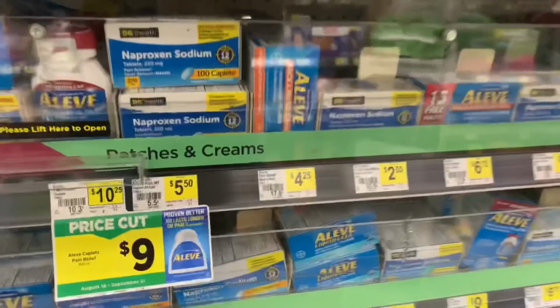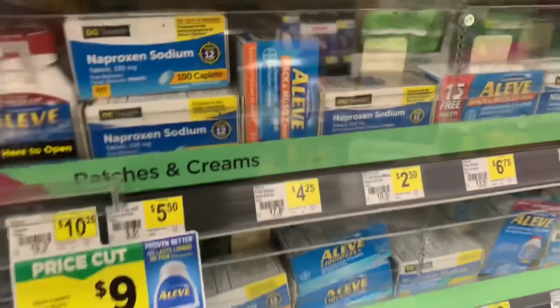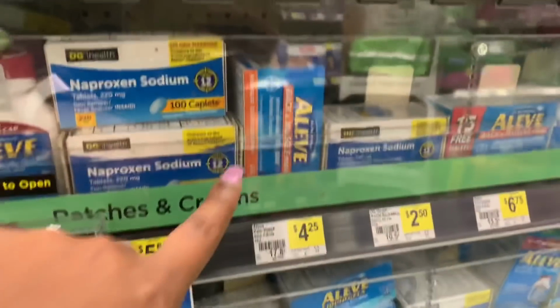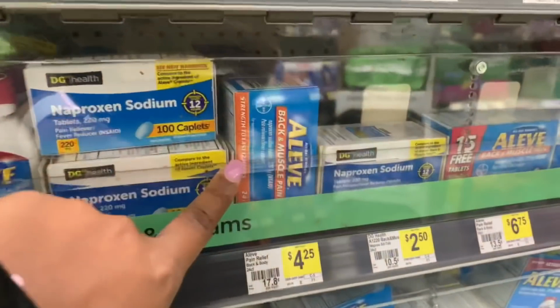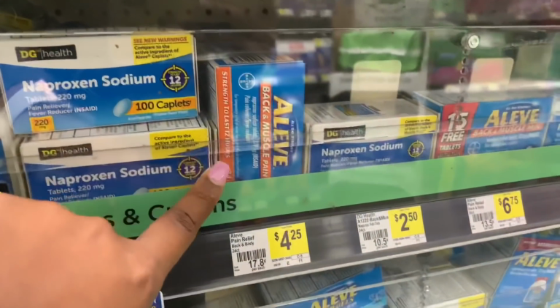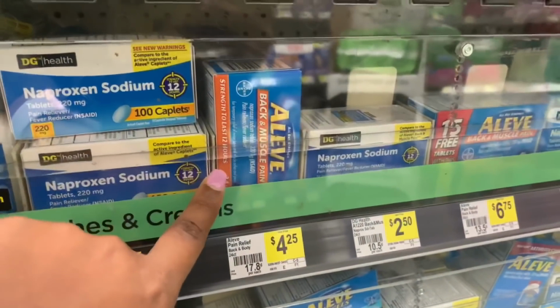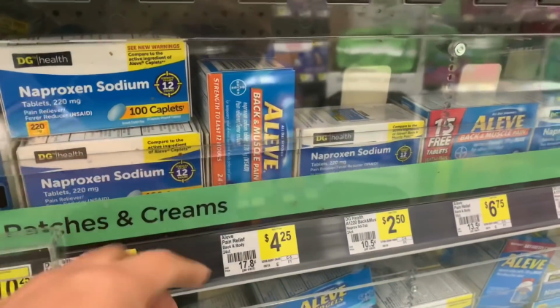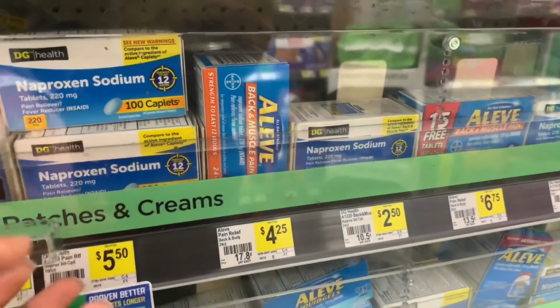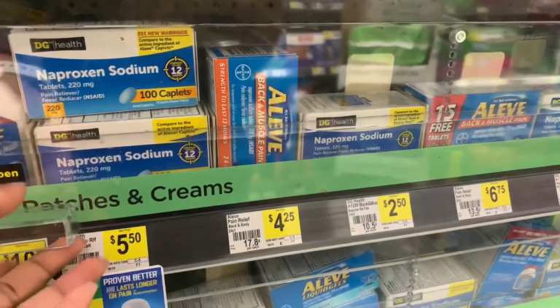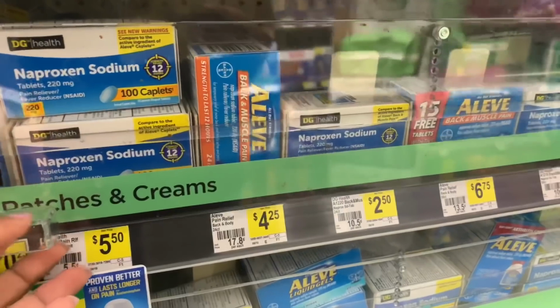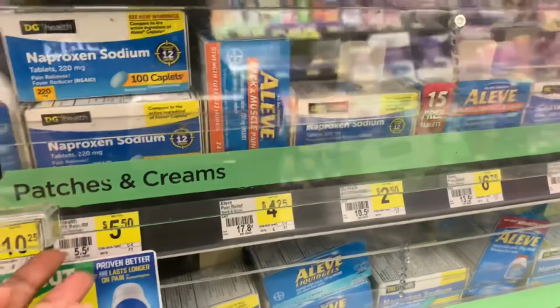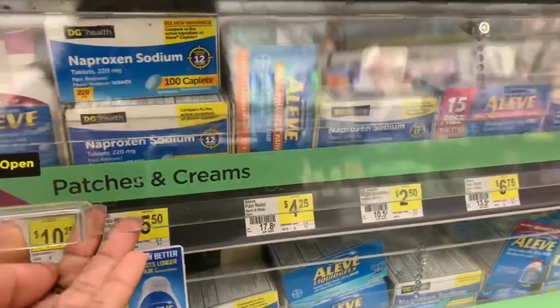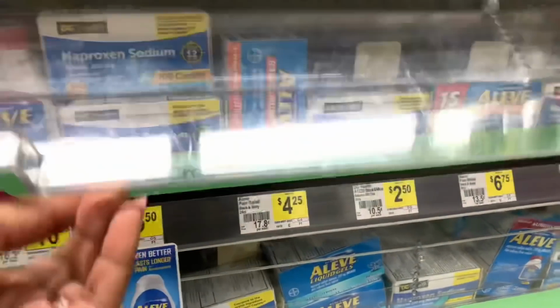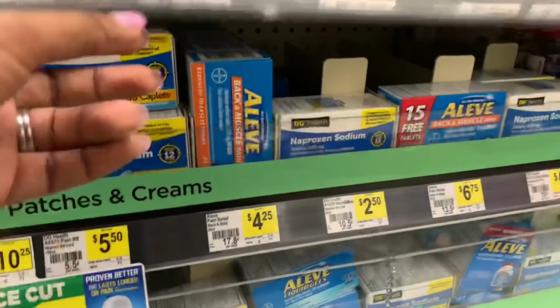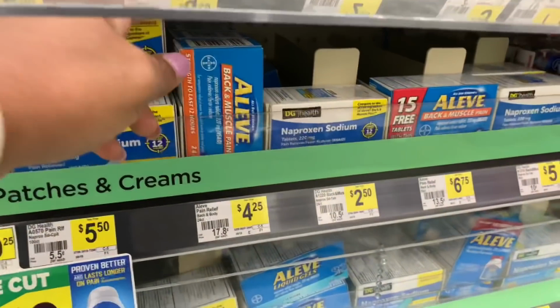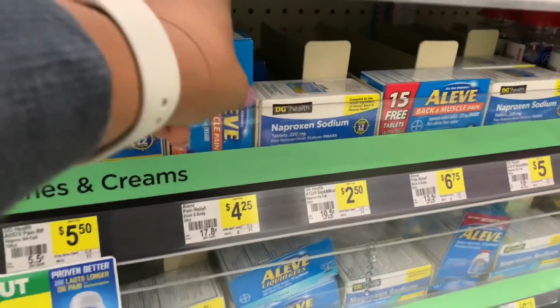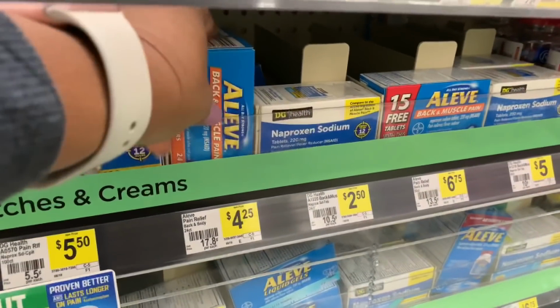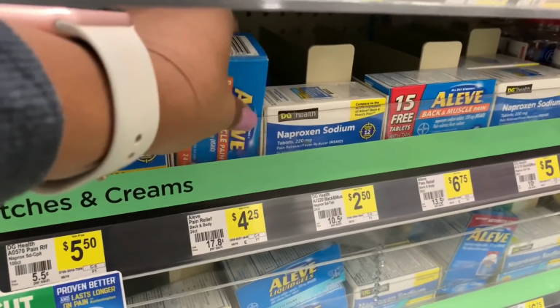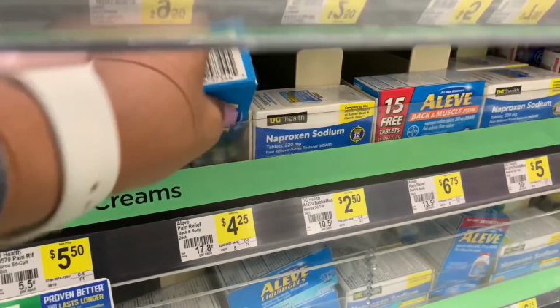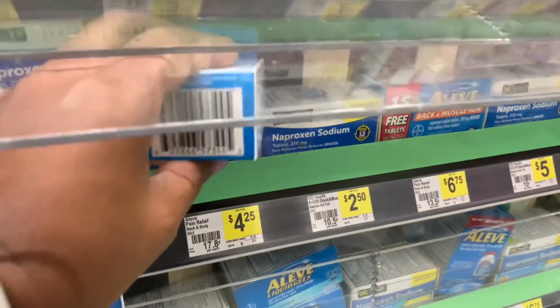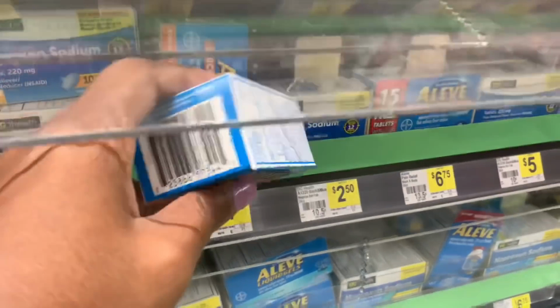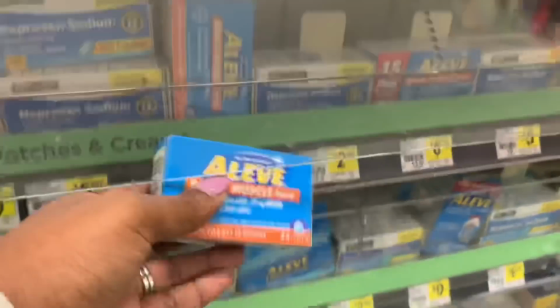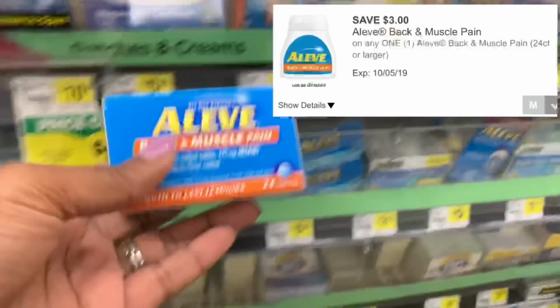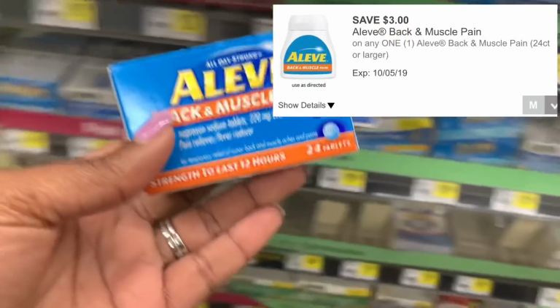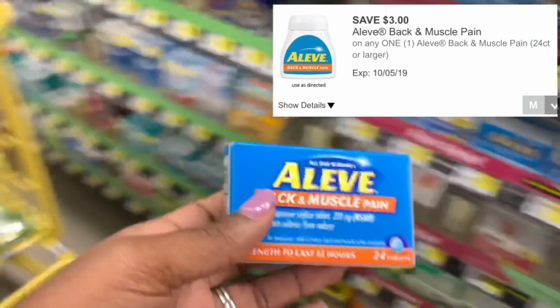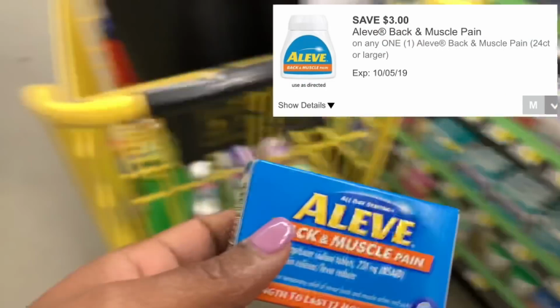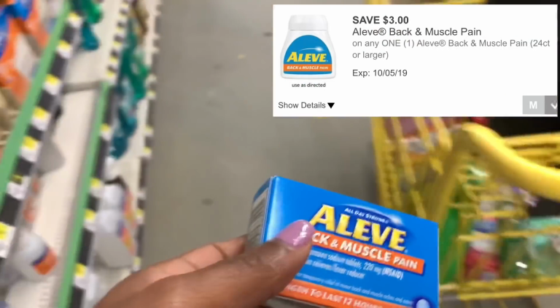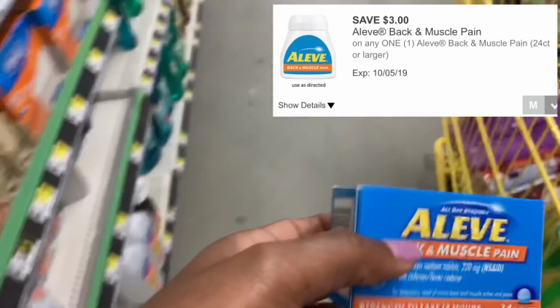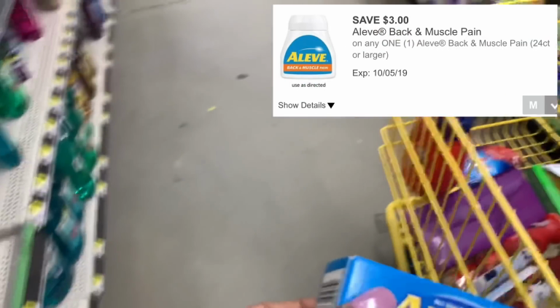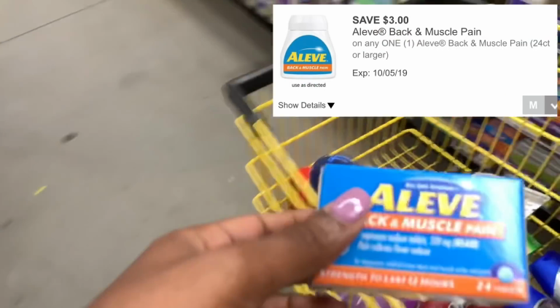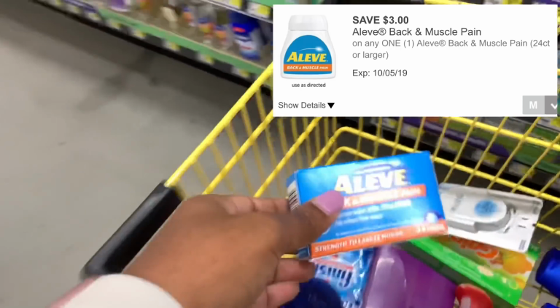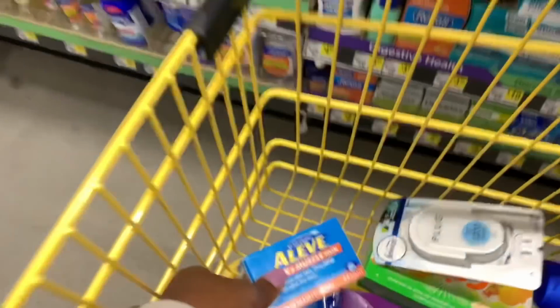We have a few more things to pick up for the second transaction. I'm getting the Aleve Back and Muscle — they're not $4.25, they're $3.75. We still have that $3 off digital if you haven't used it yet, so they'll be just $0.75 after the digital.